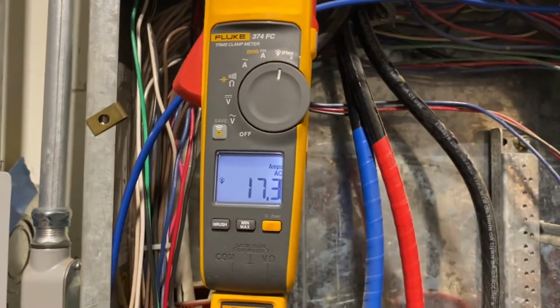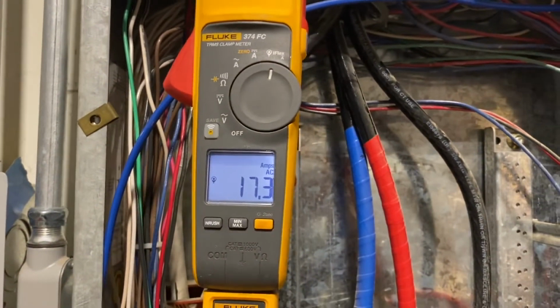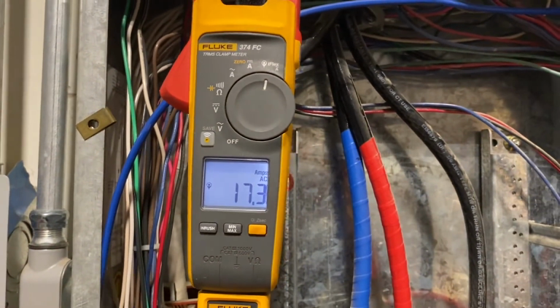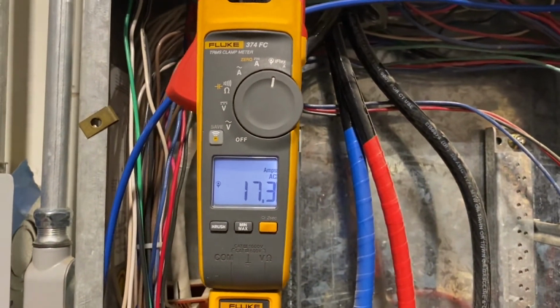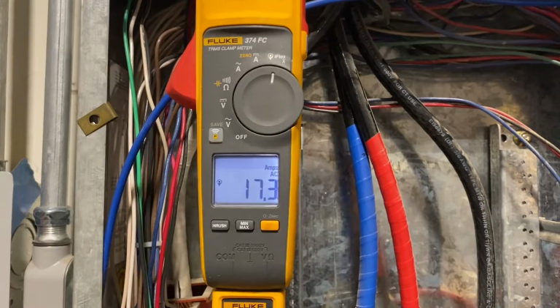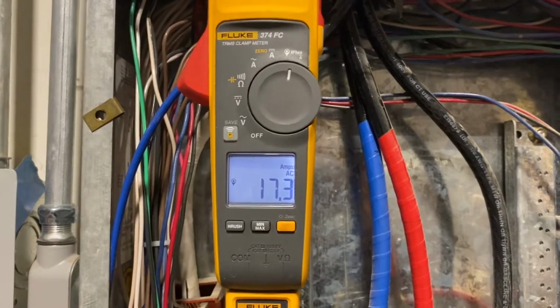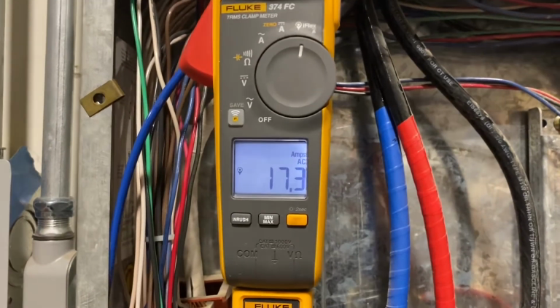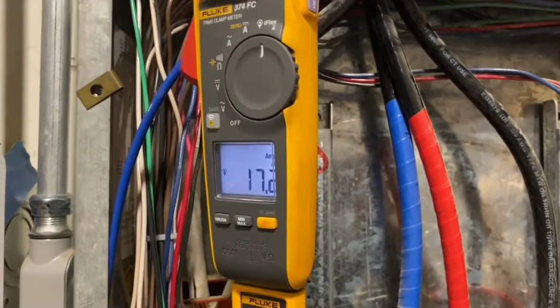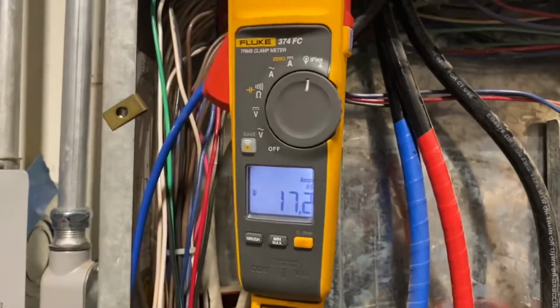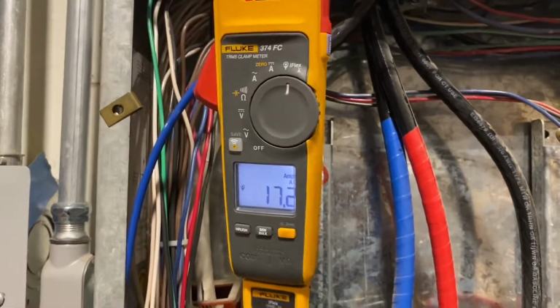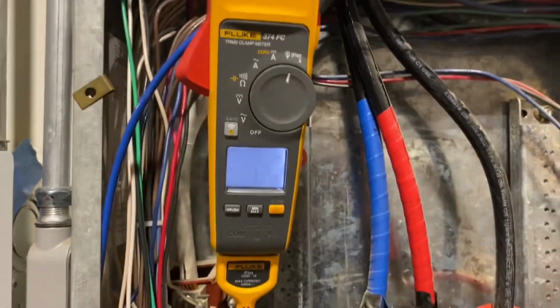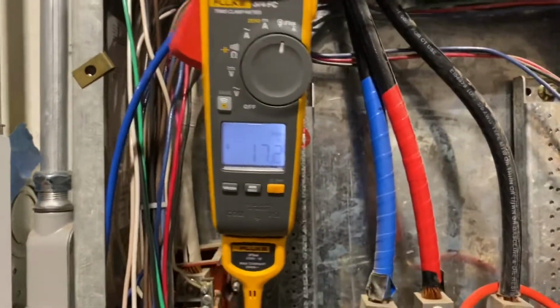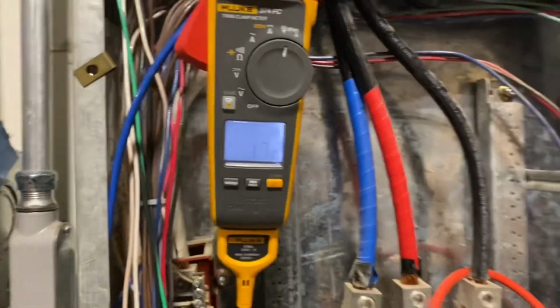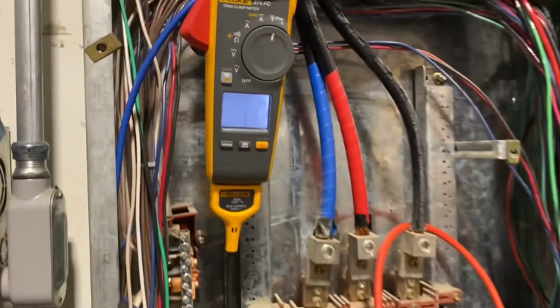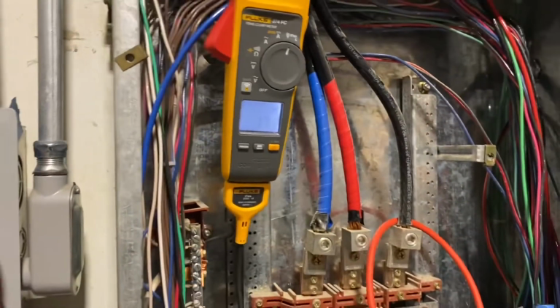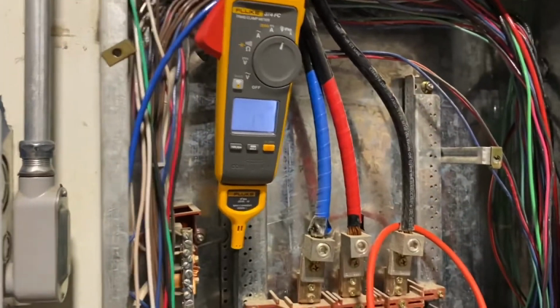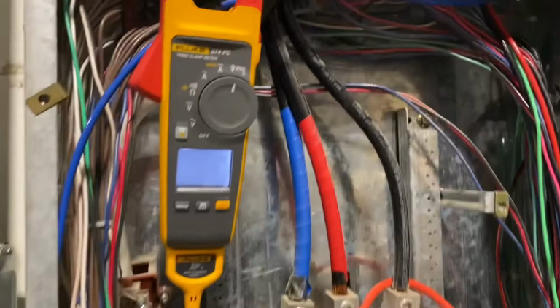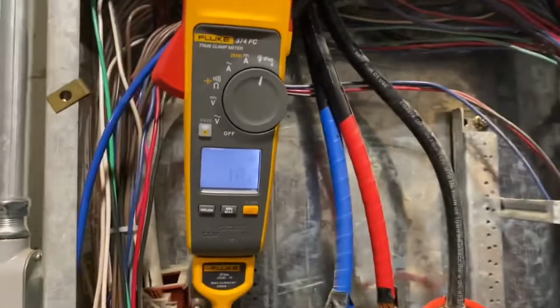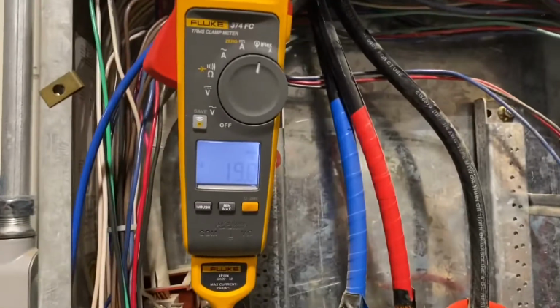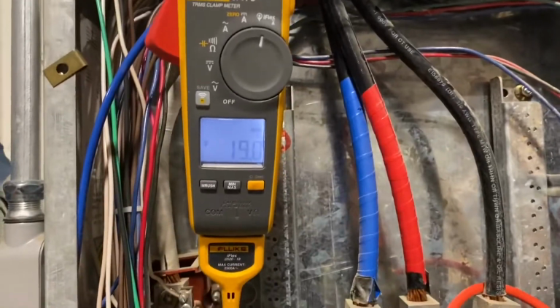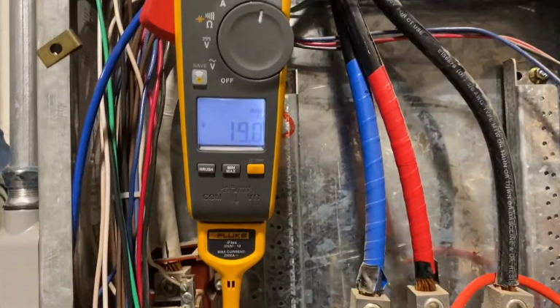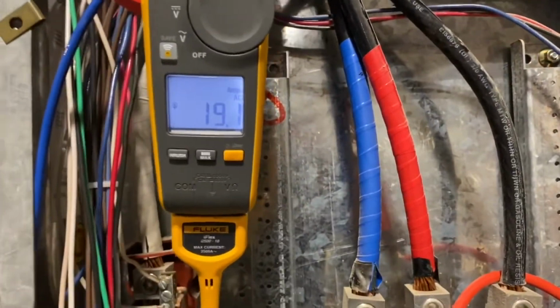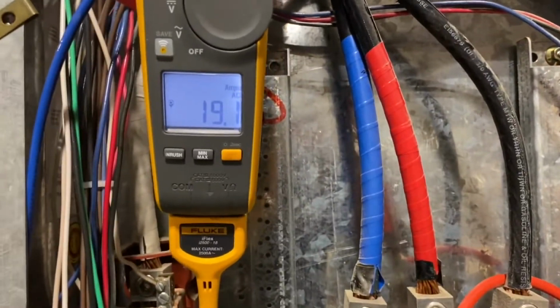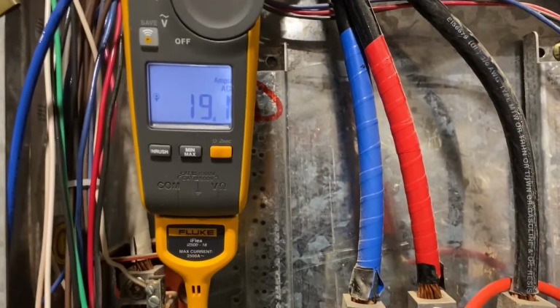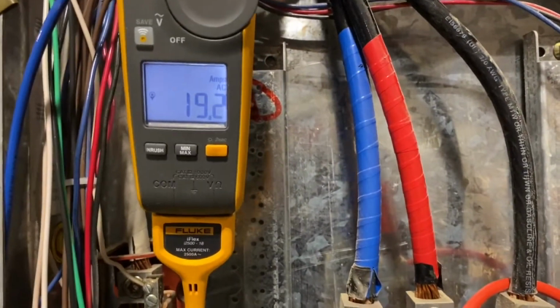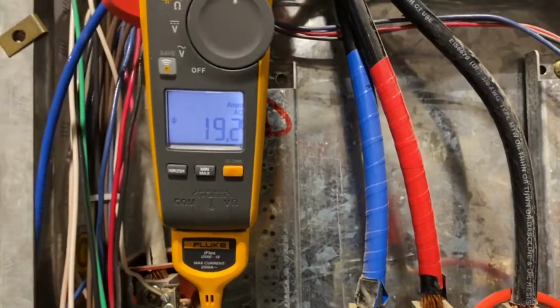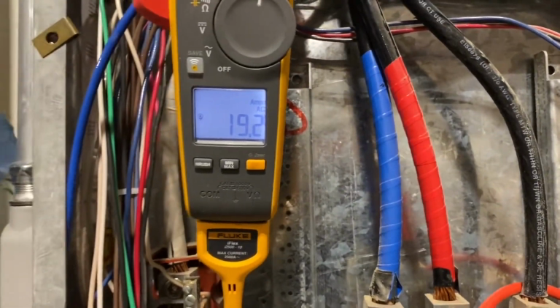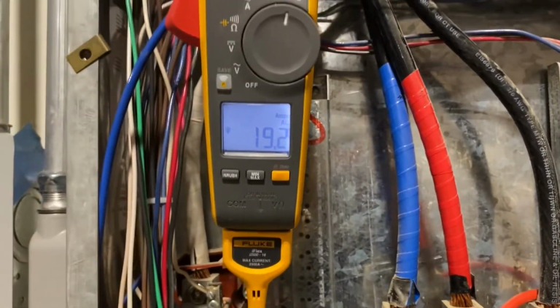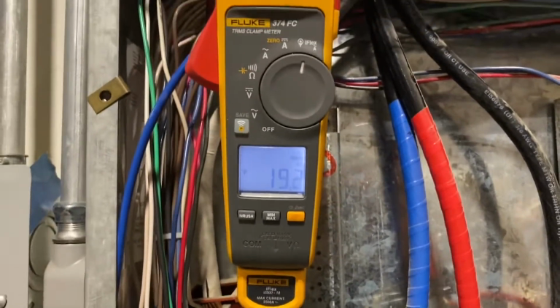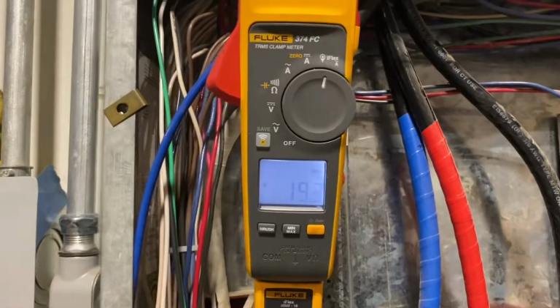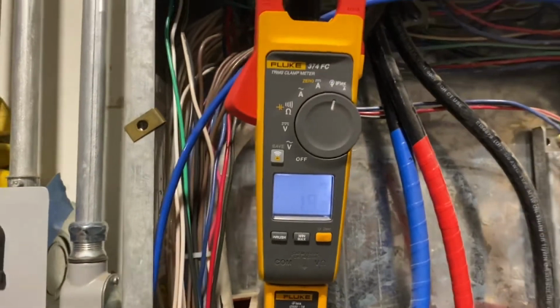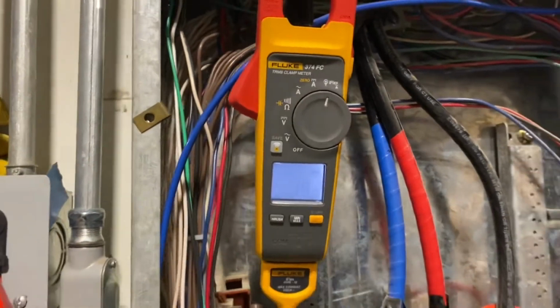That's how you work the iFlex on two different Fluke clamp meters. Thank you guys for watching — once again my name is John Spear, and I hope you guys have a great day. As always, please like and subscribe for more Fluke videos.